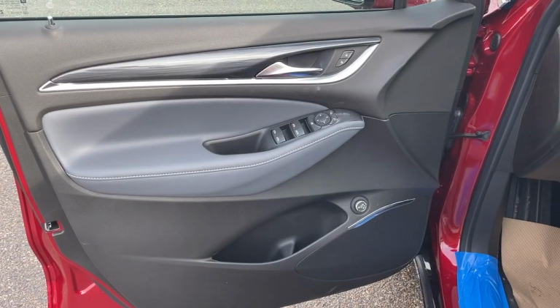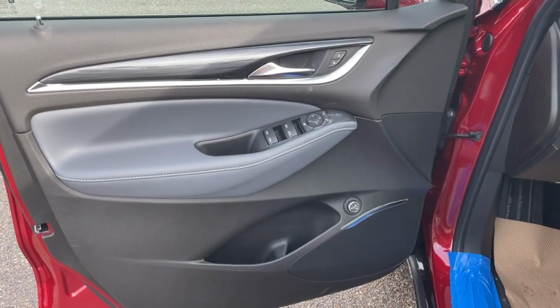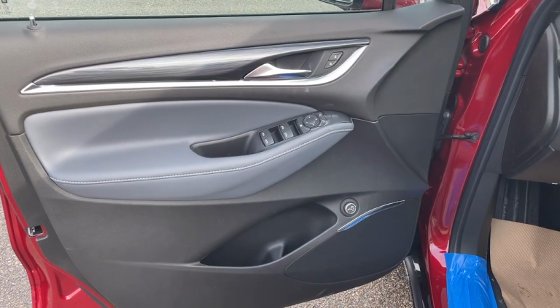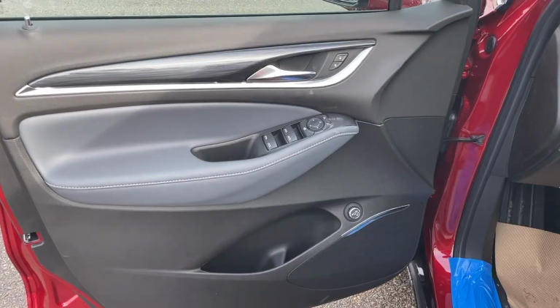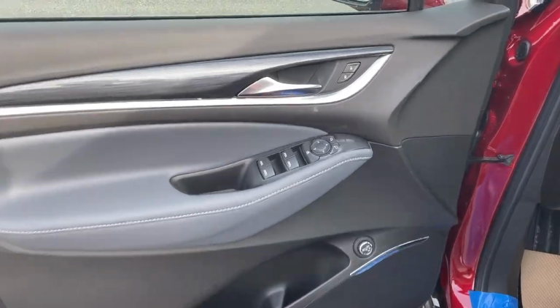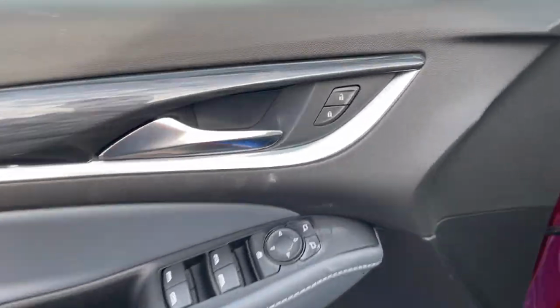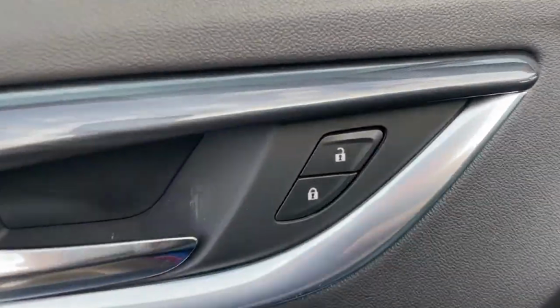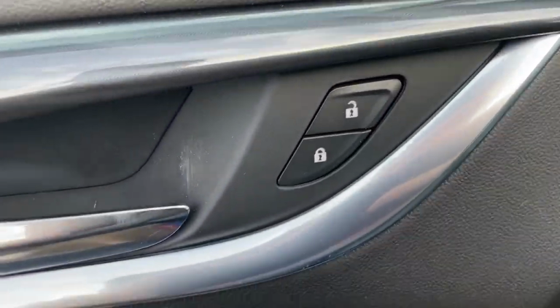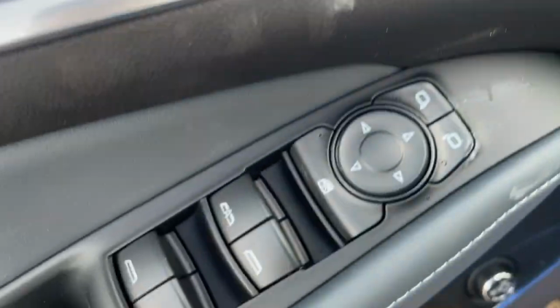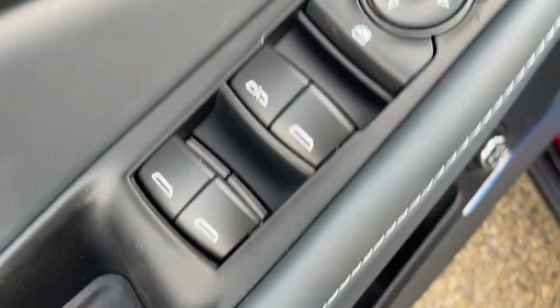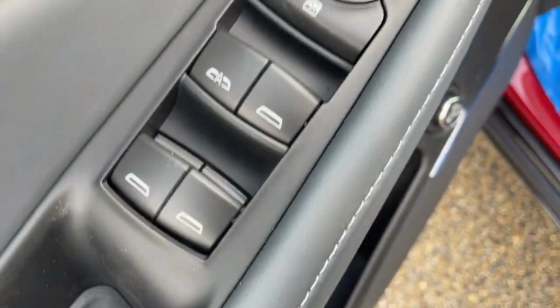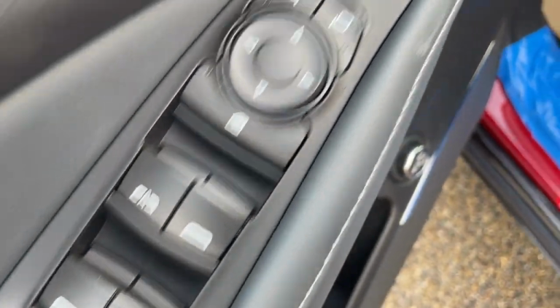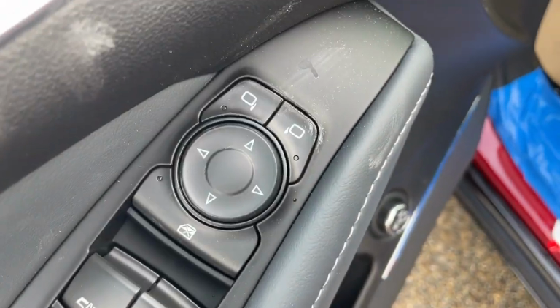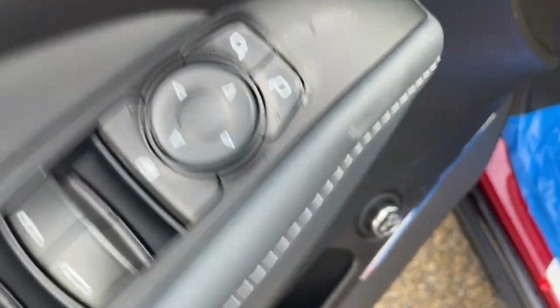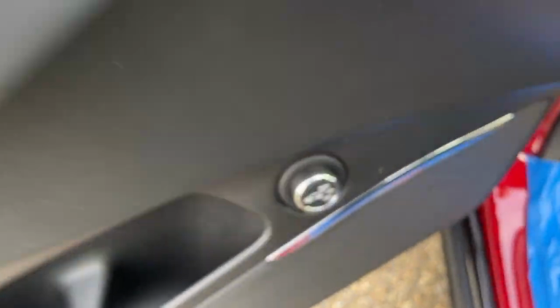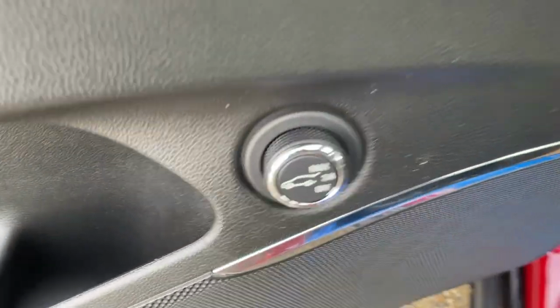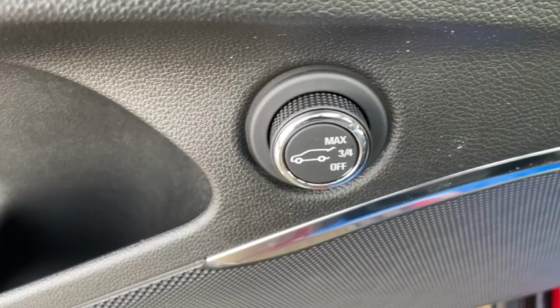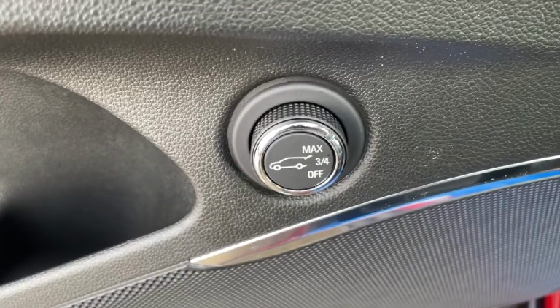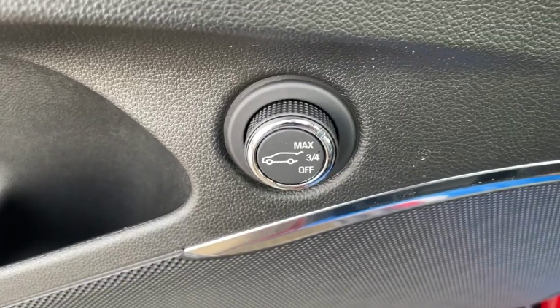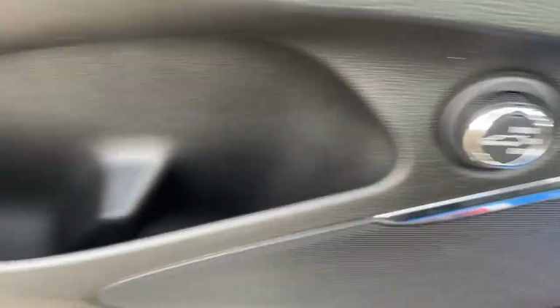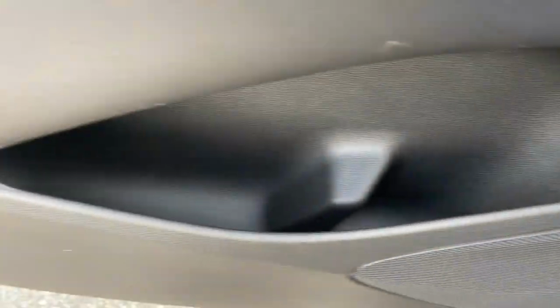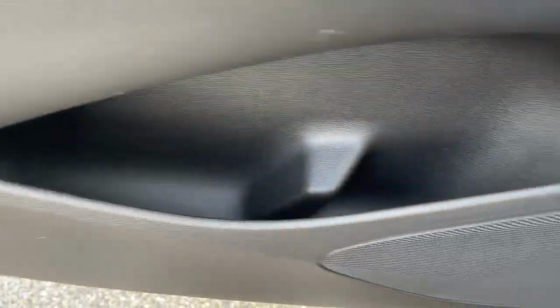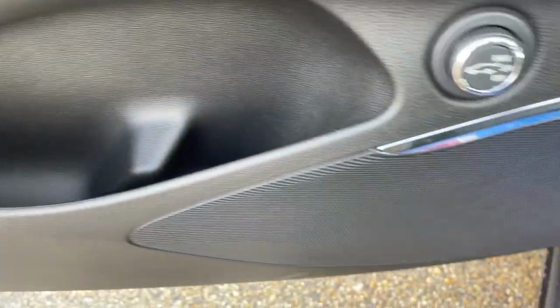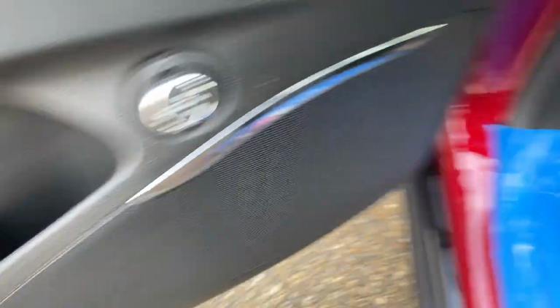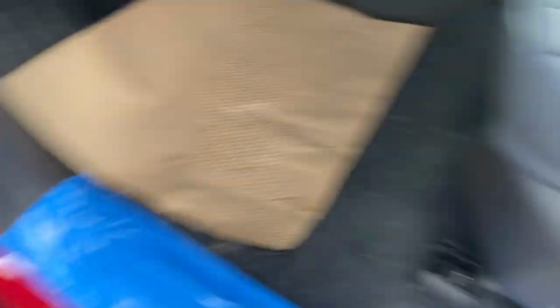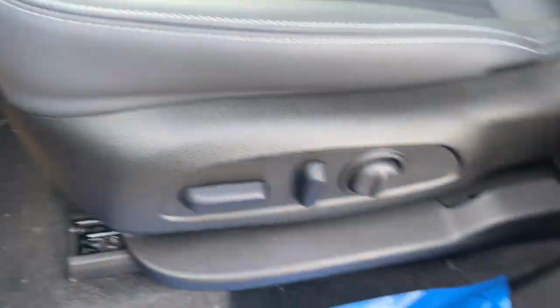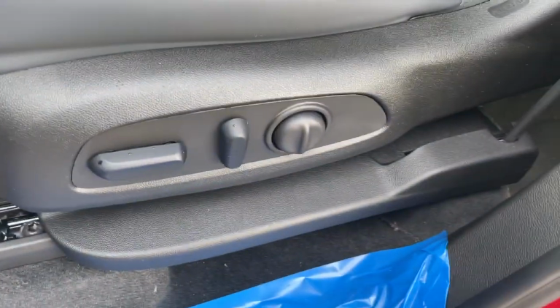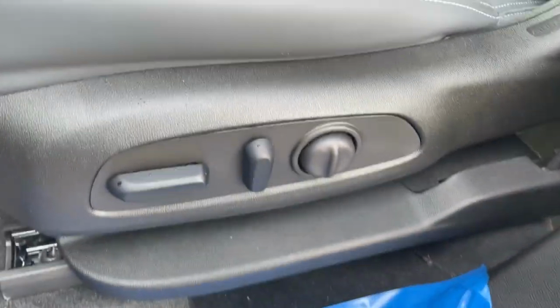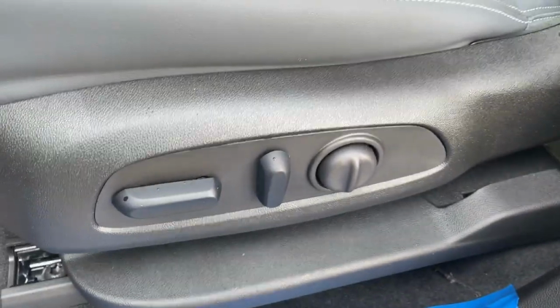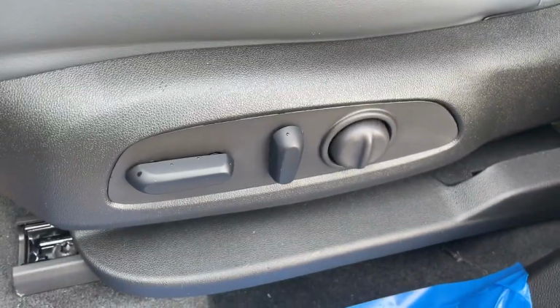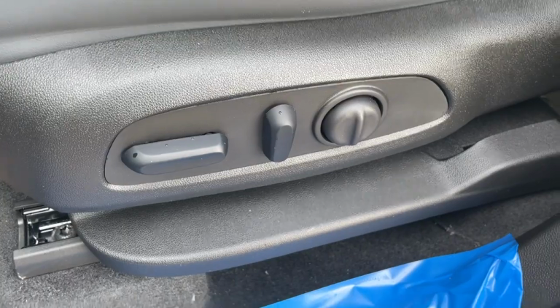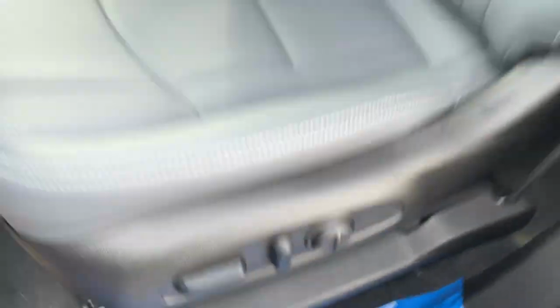Taking a look at the interior, here's our door with power lock and unlock, front and rear powered windows and powered mirrors, with our power lift gate controls to the side with some storage and cup holder space. To the left of the driver's seat is the power seating and power lumbar.